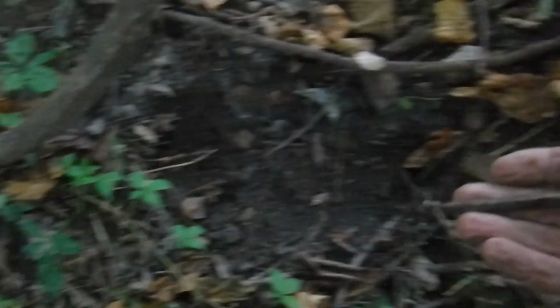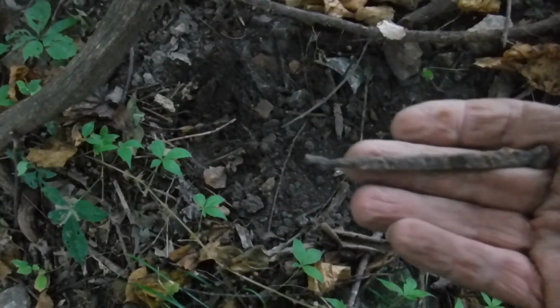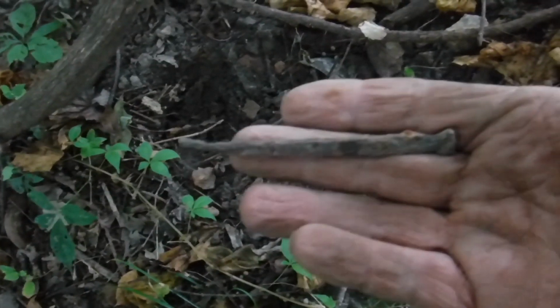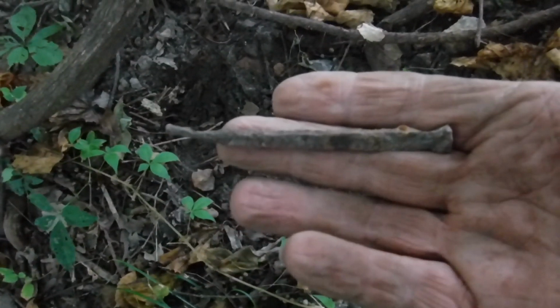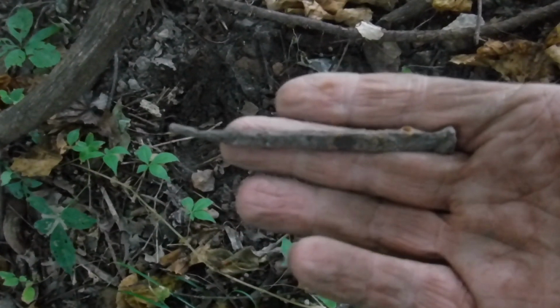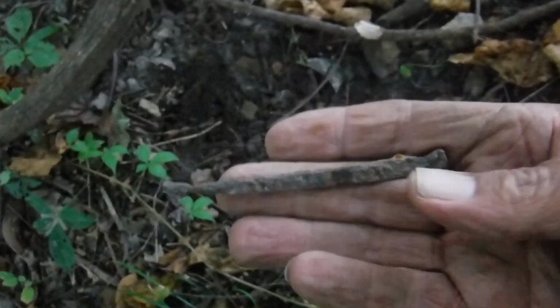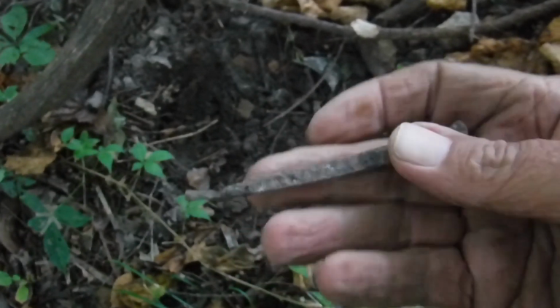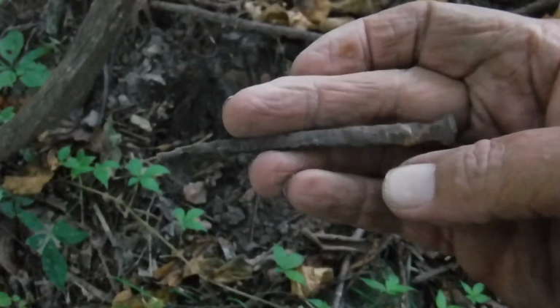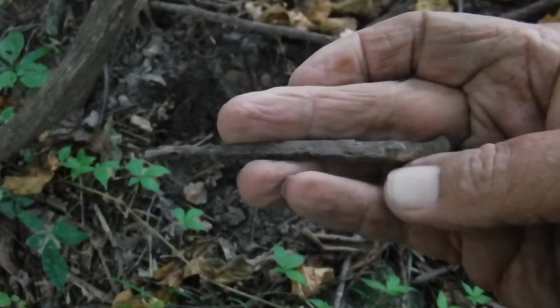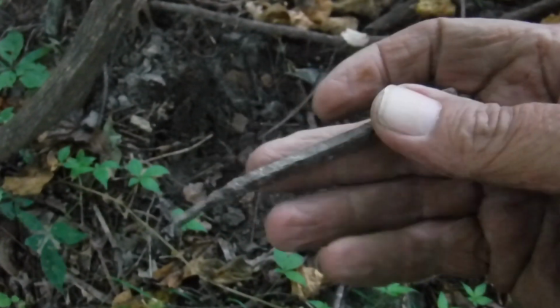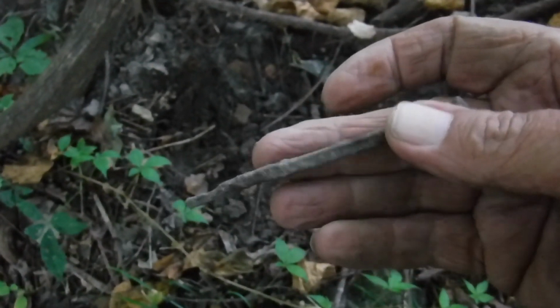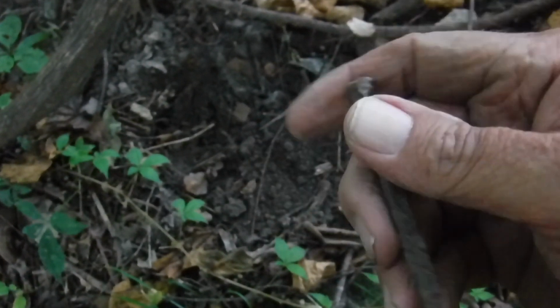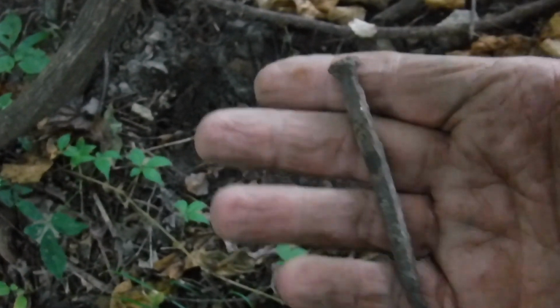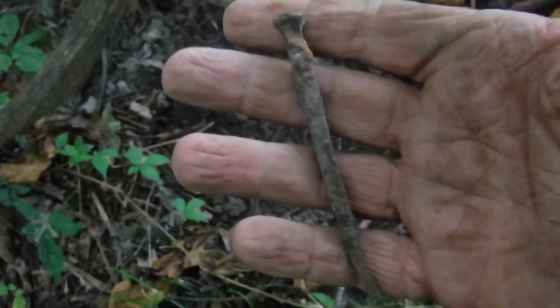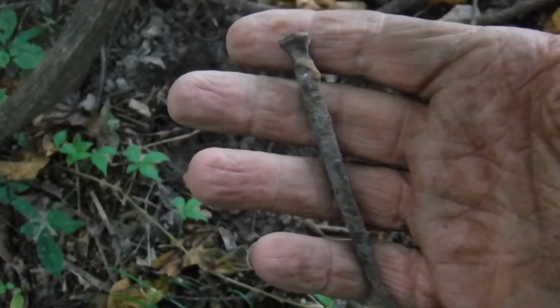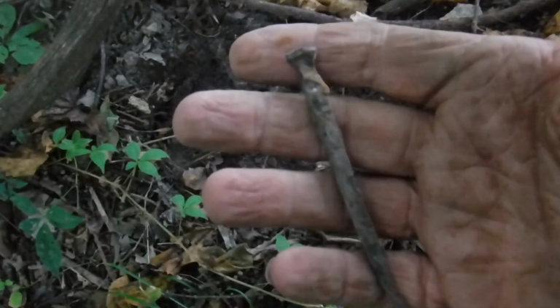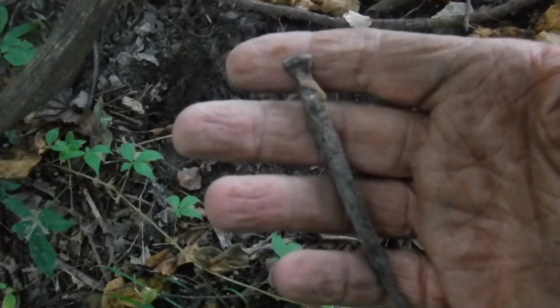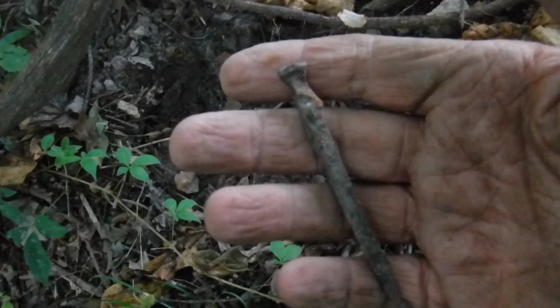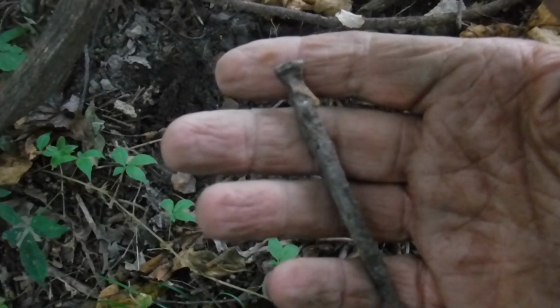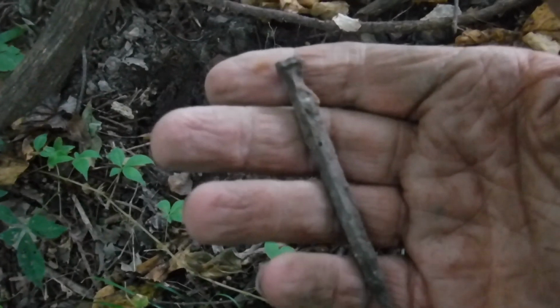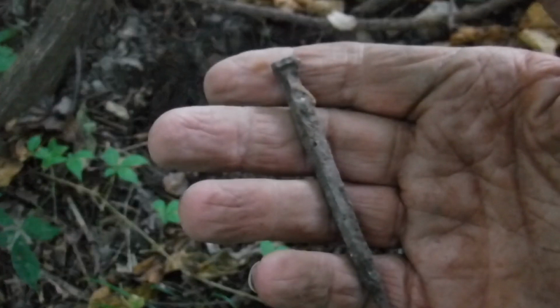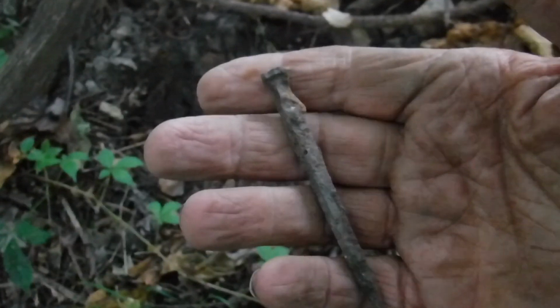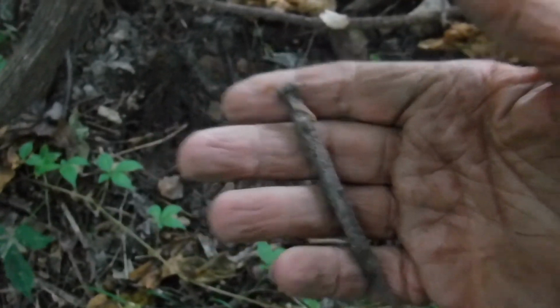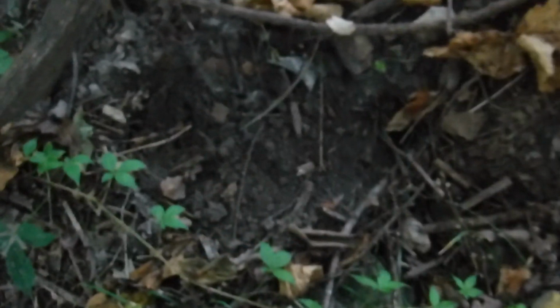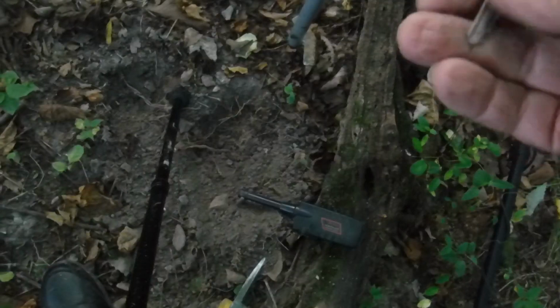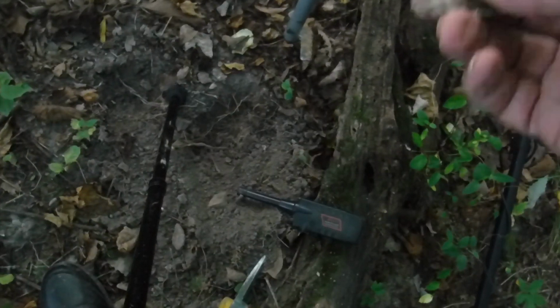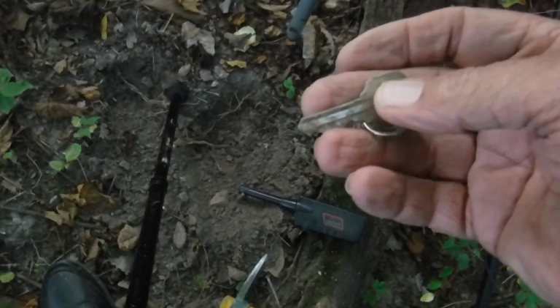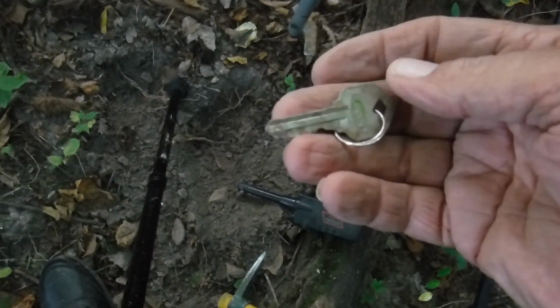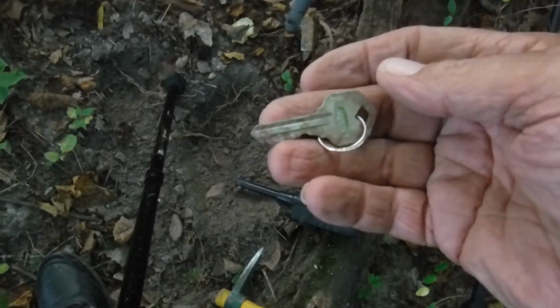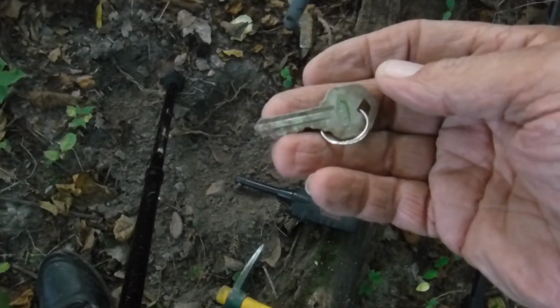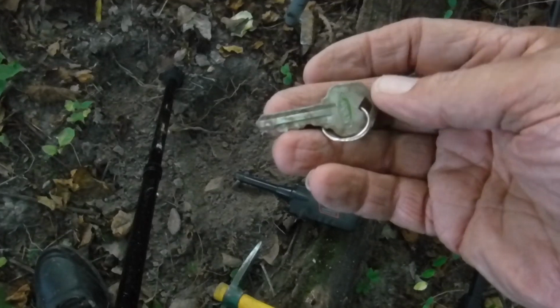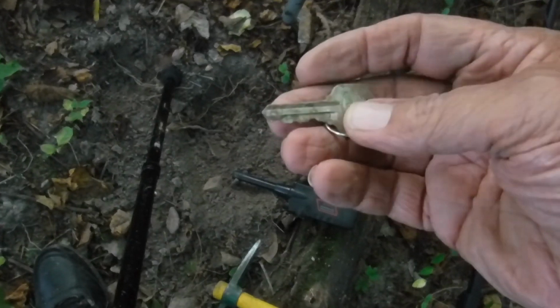Well, another good target — a larger than normal square nail, not in too bad of shape. Don't get a lot of the big ones; I usually get the smaller ones like horseshoe nails.